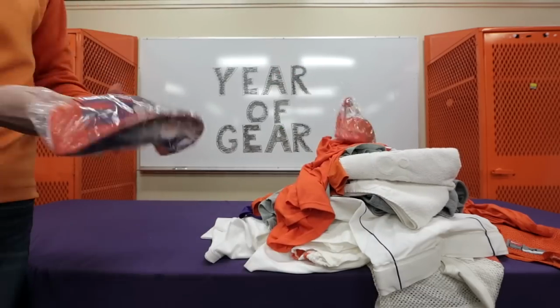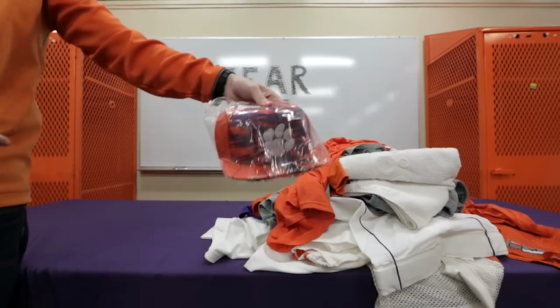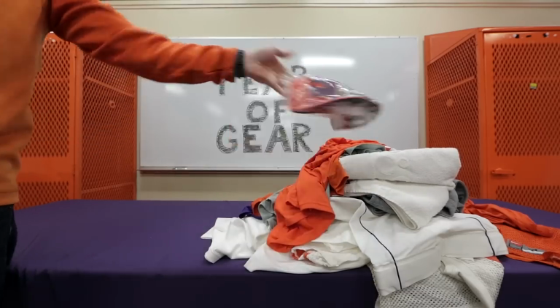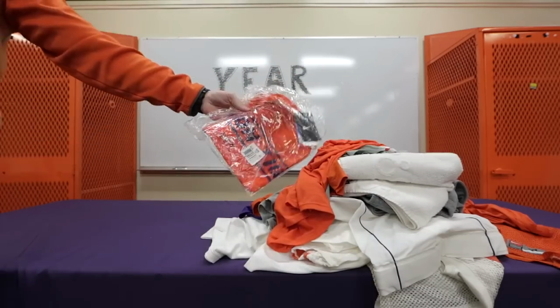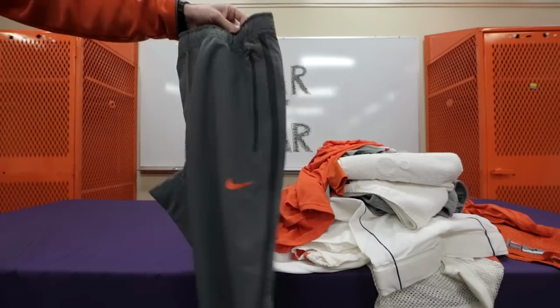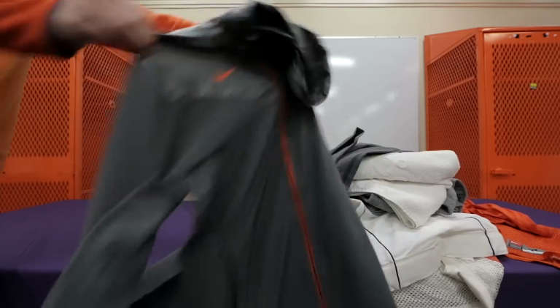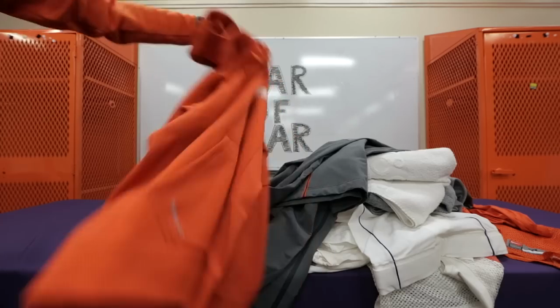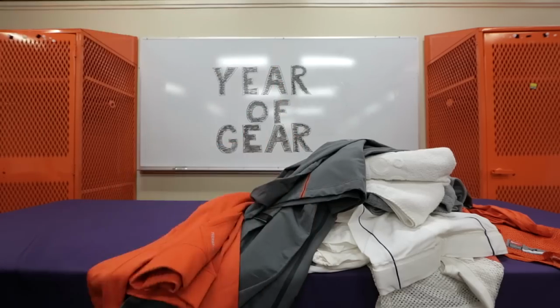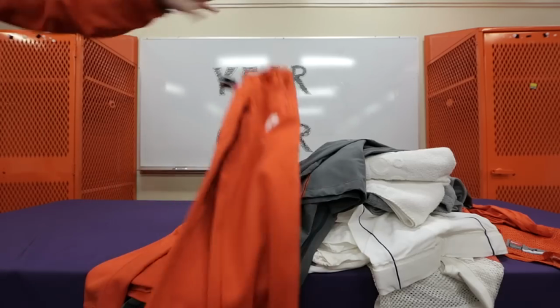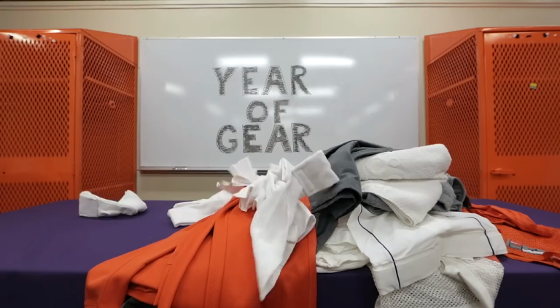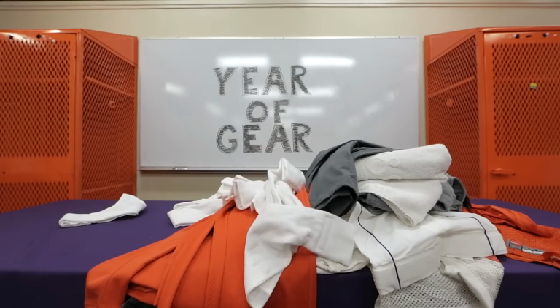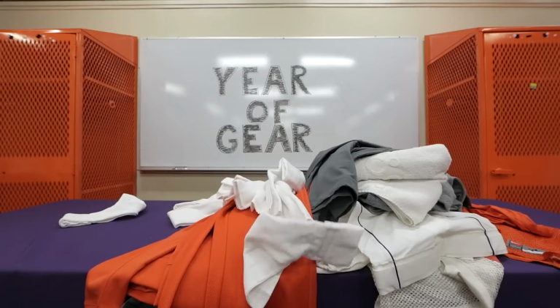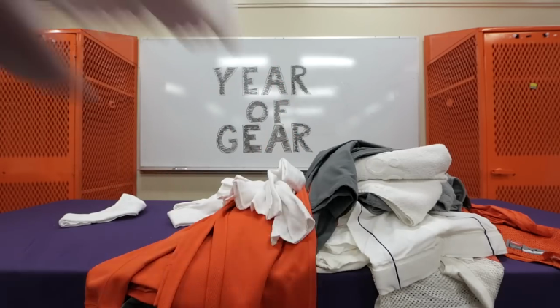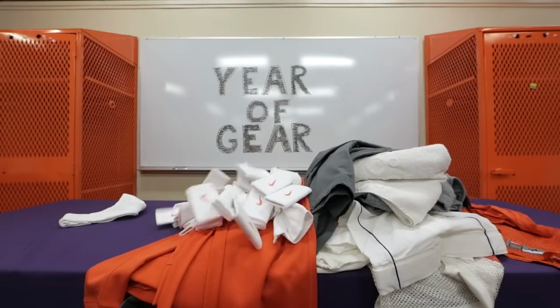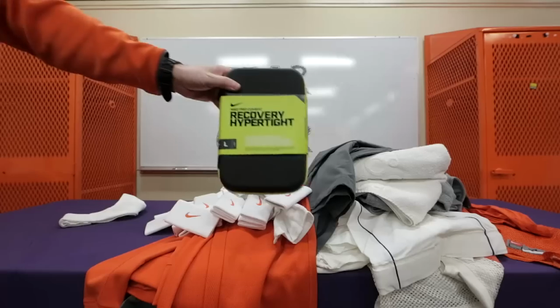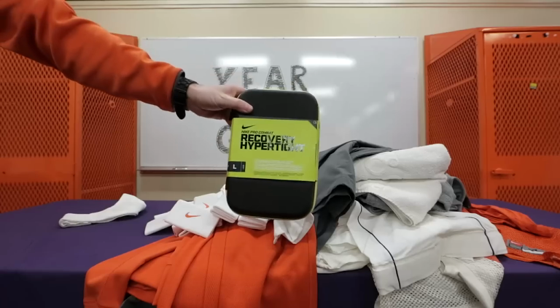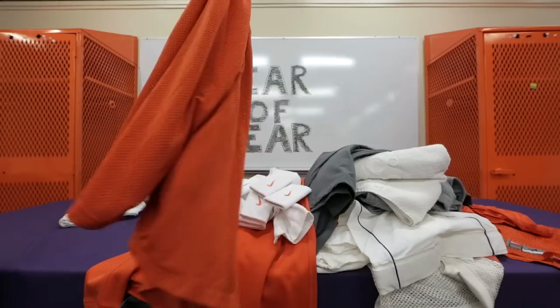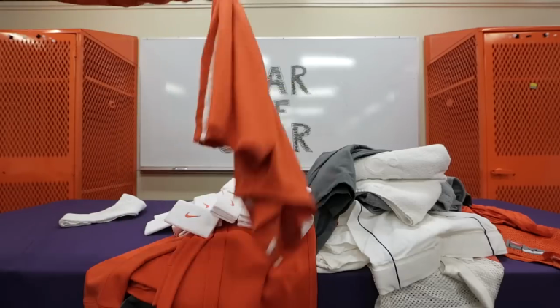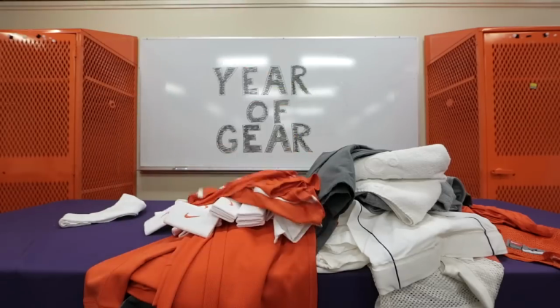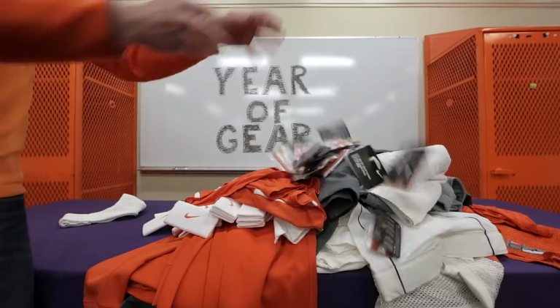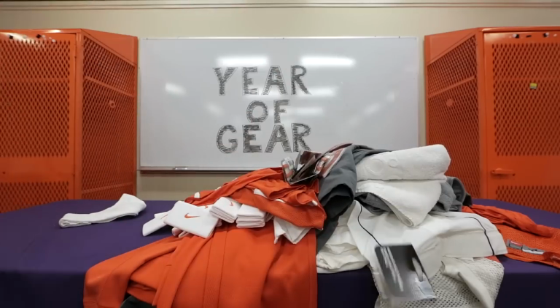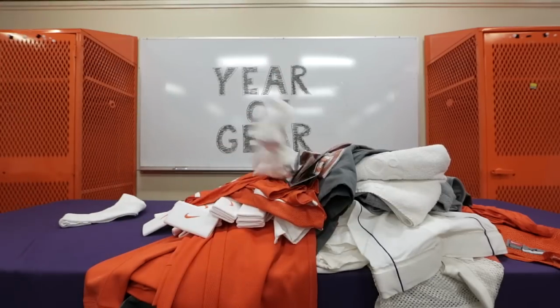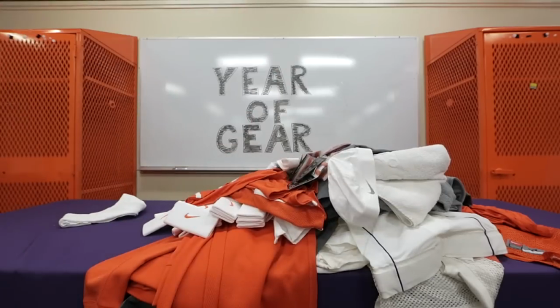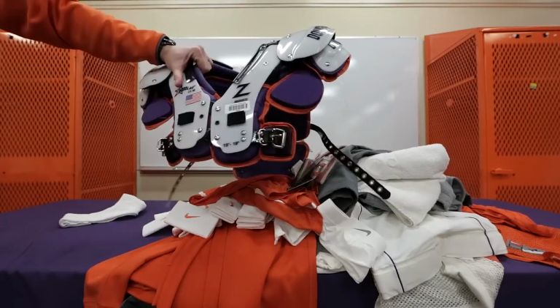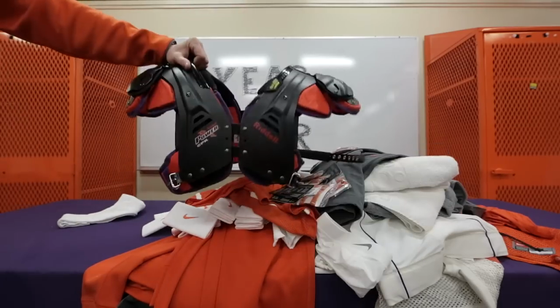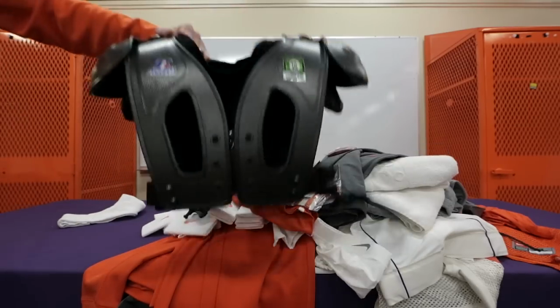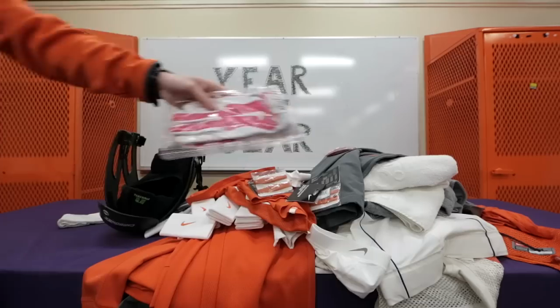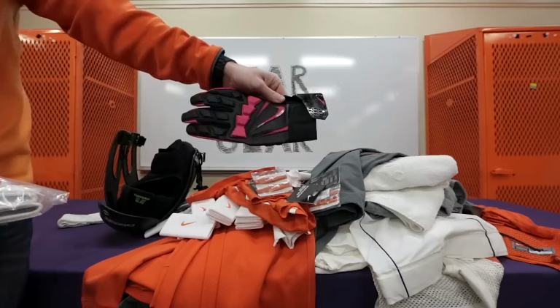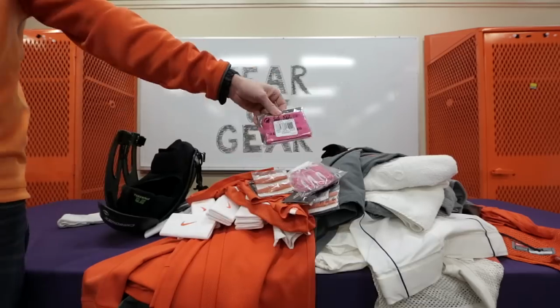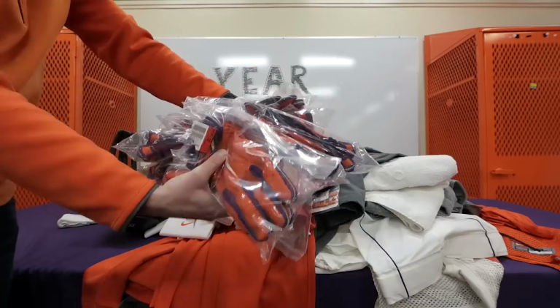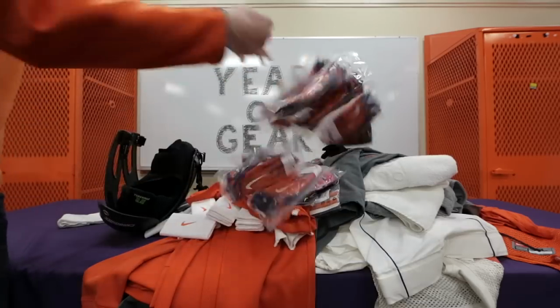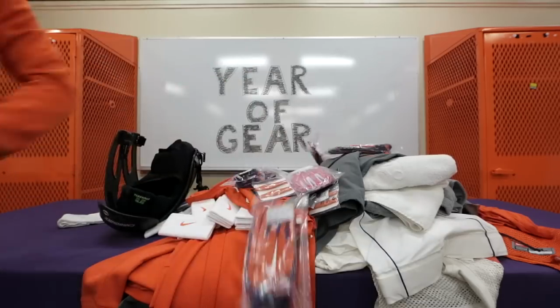Two snapback hats, beanie, season travel suit, walk-through travel suit, however many quarterback towels you need, wristbands, recovery tights, pregame warm-up shorts, plenty of bow bands, skull caps, whatever pair of shoulder pads you need, breast cancer awareness gear, pair of gloves for each game.